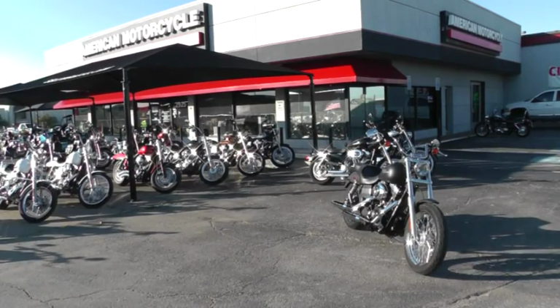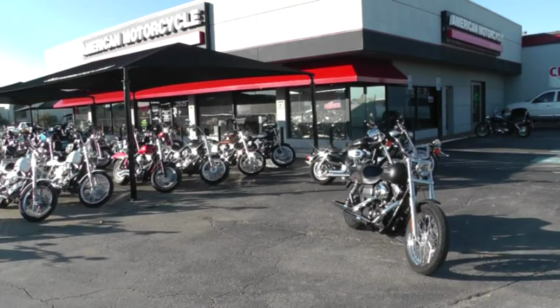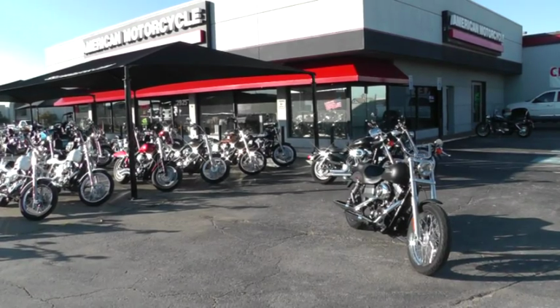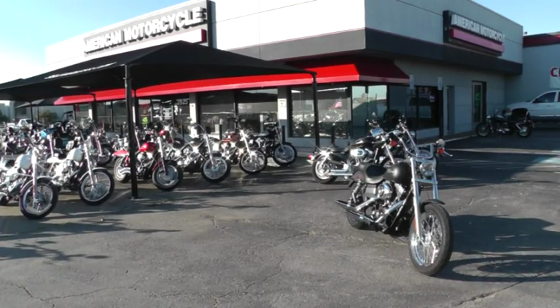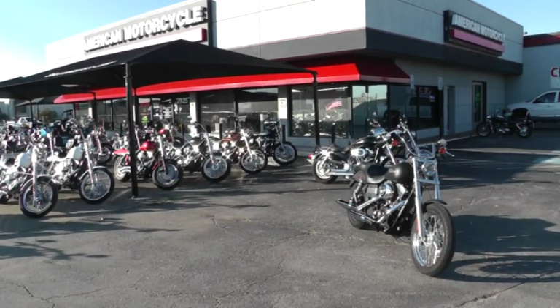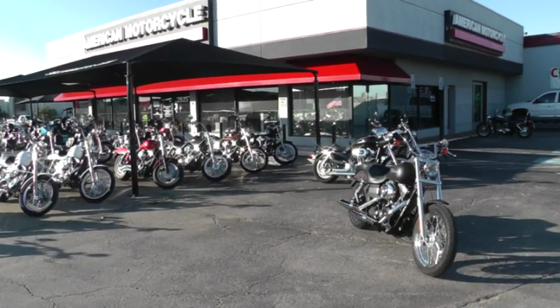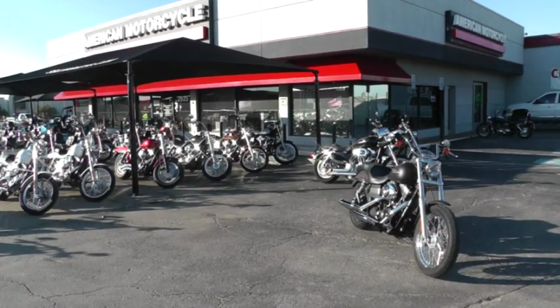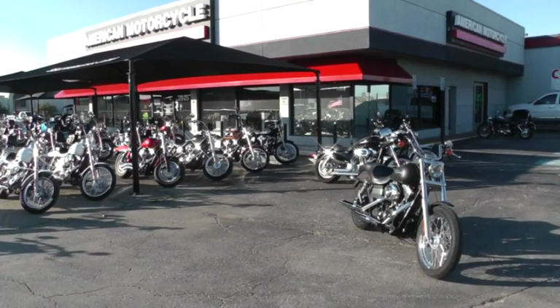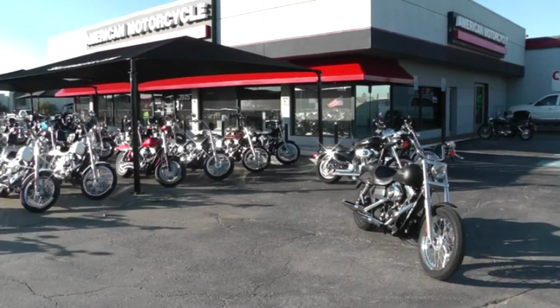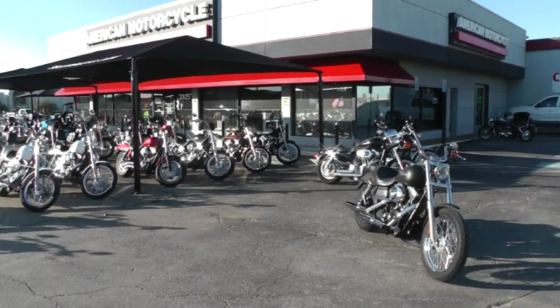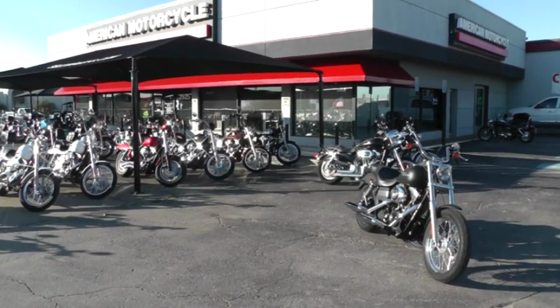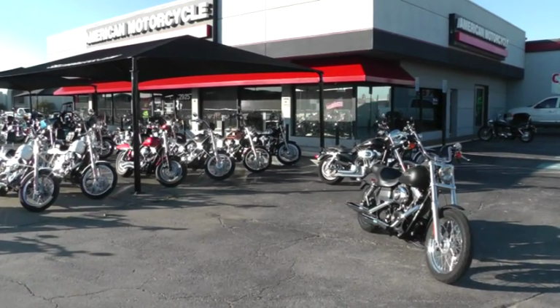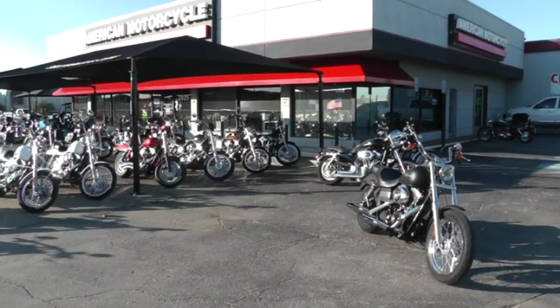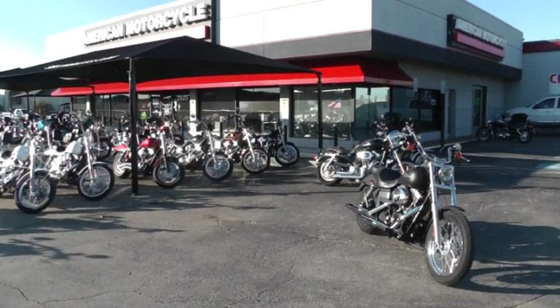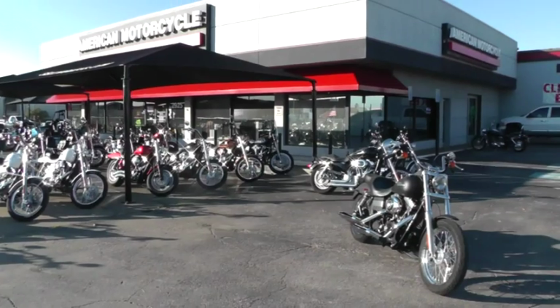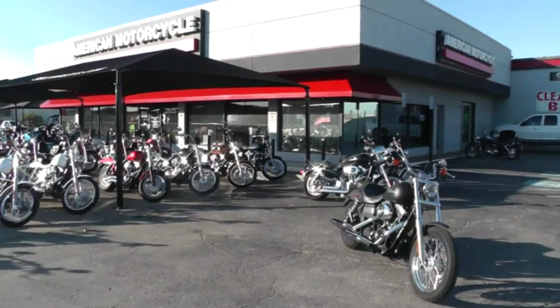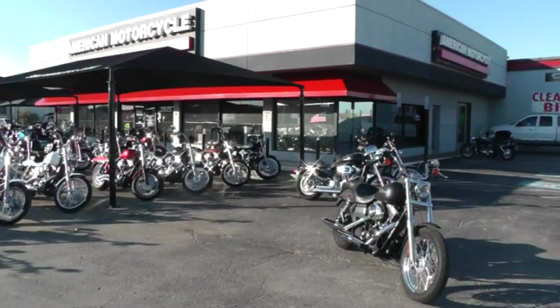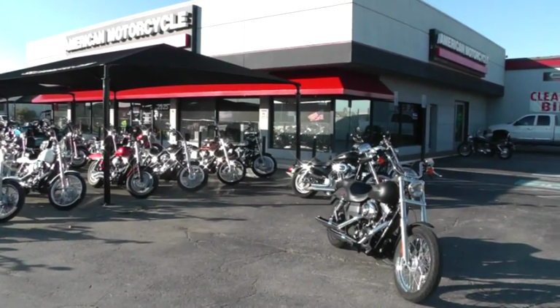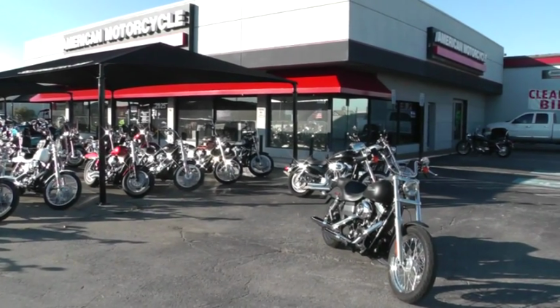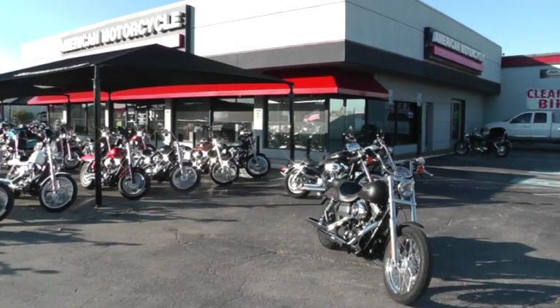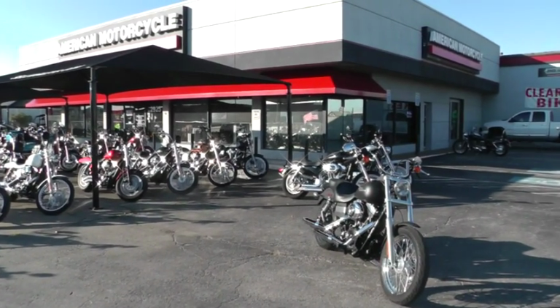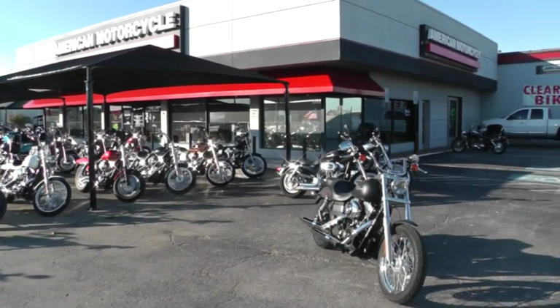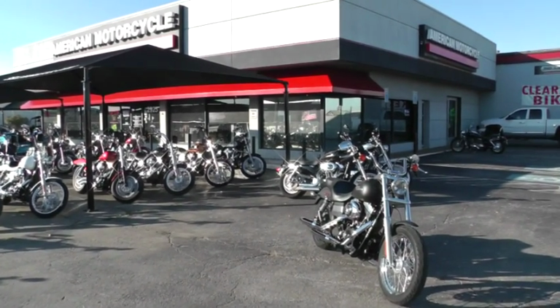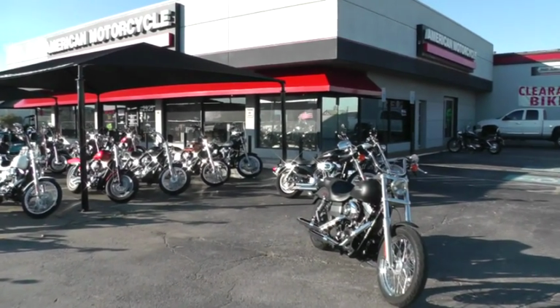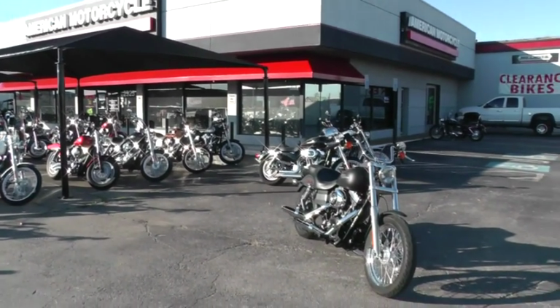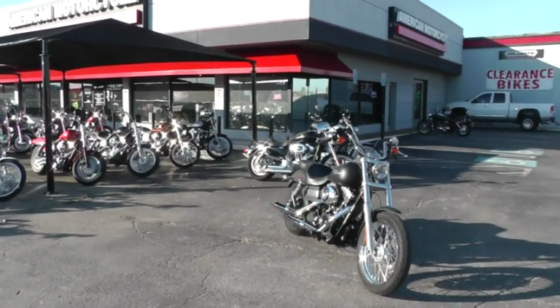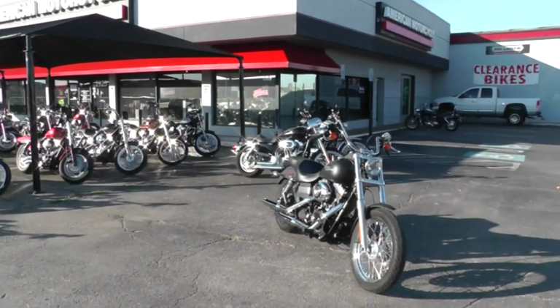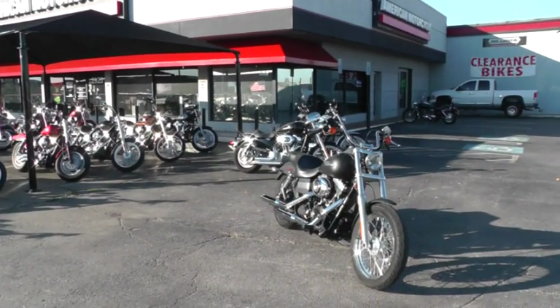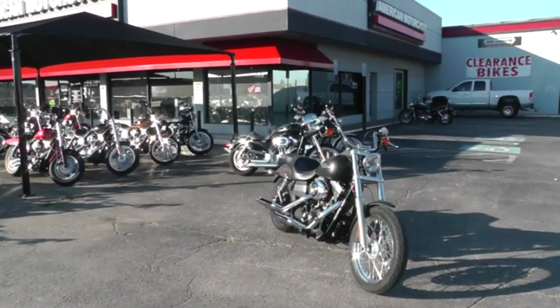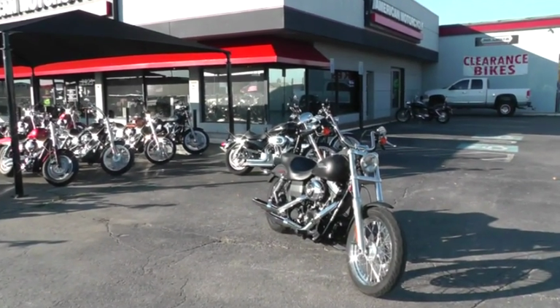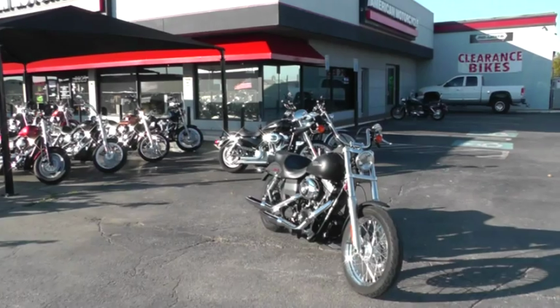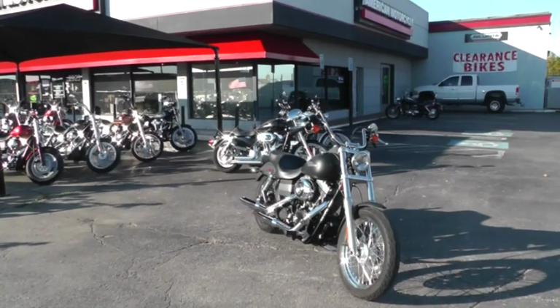Hello folks, Geno here with American Motorcycle Trading Company in Arlington, Texas. I want to show you this 2007 Harley Davidson Street Bob.